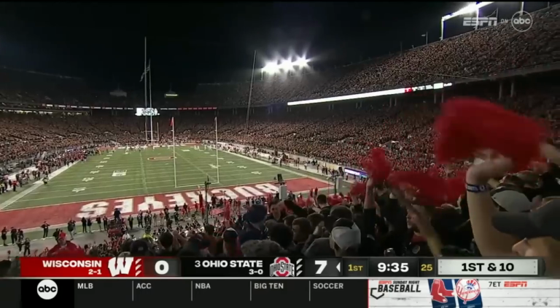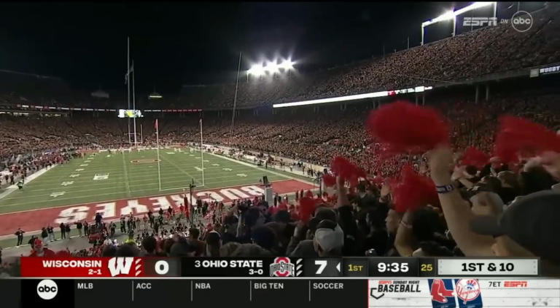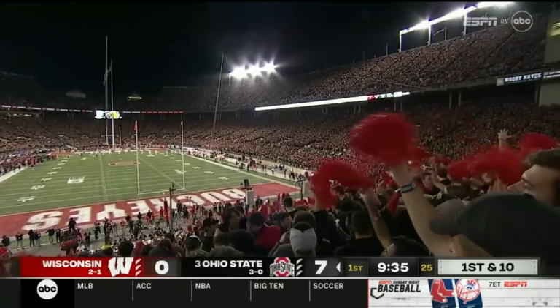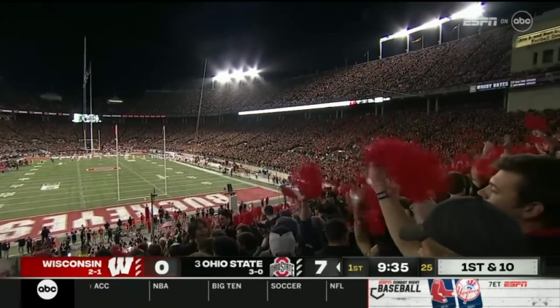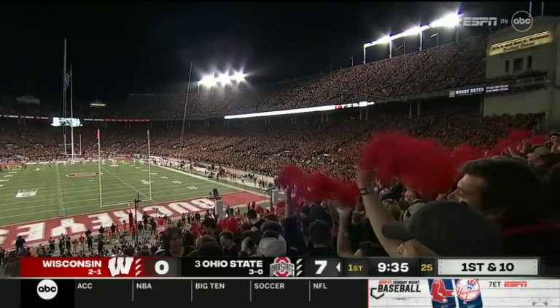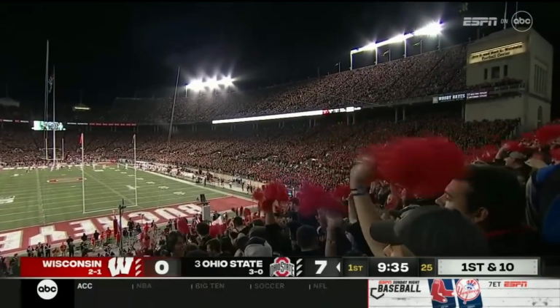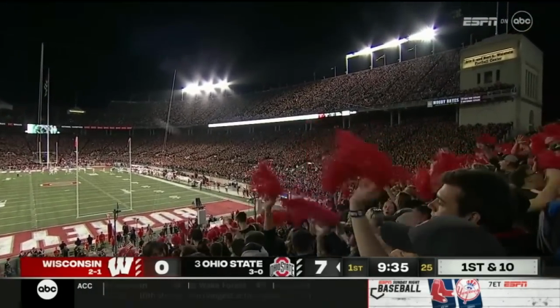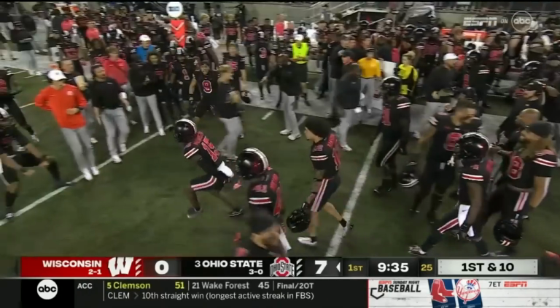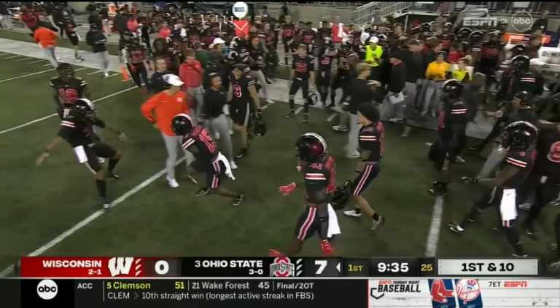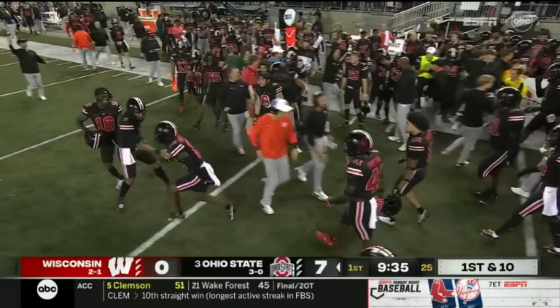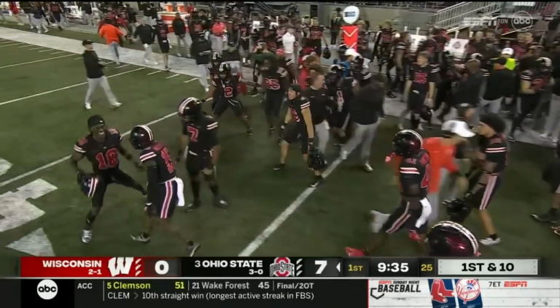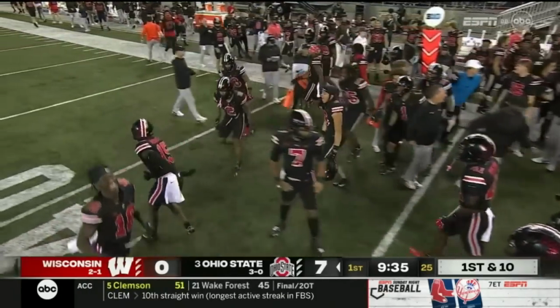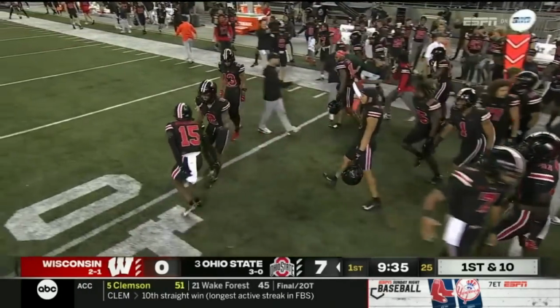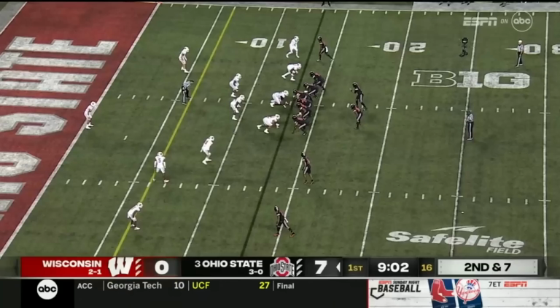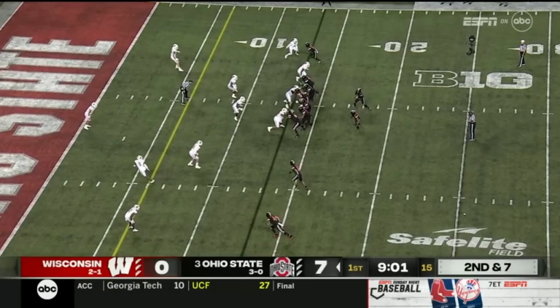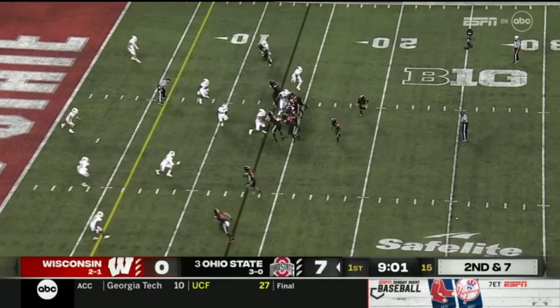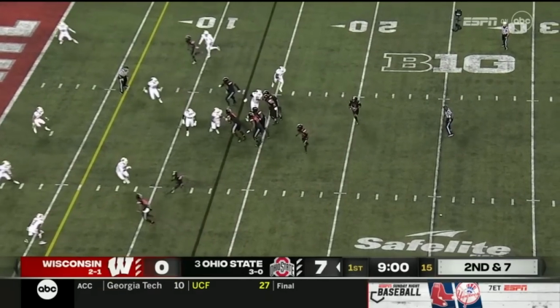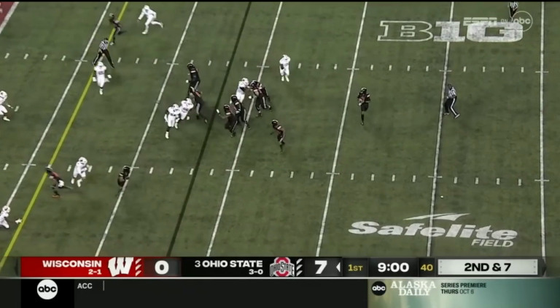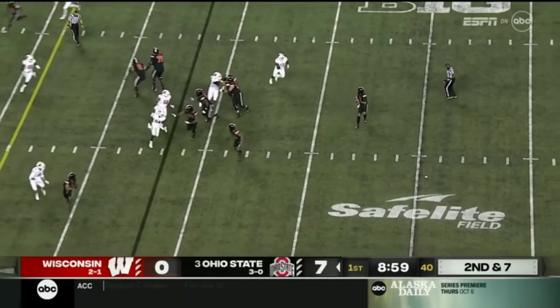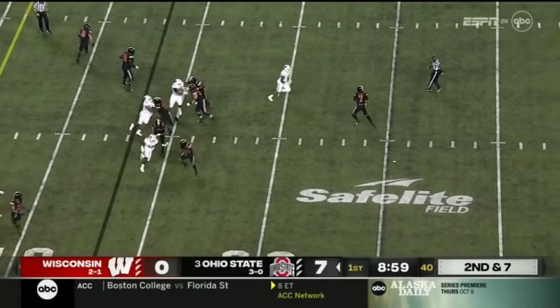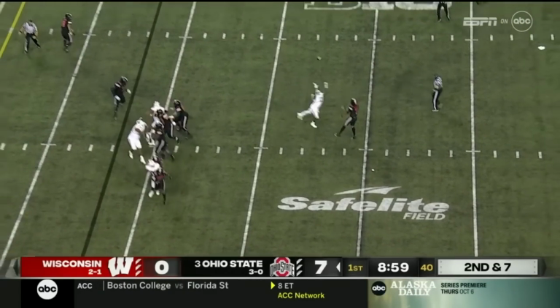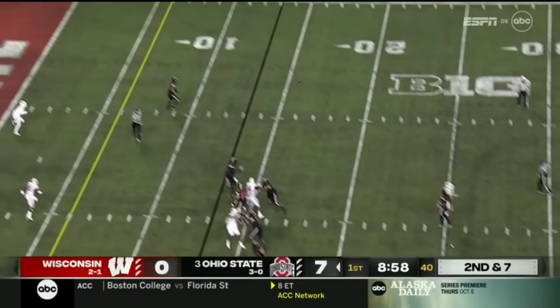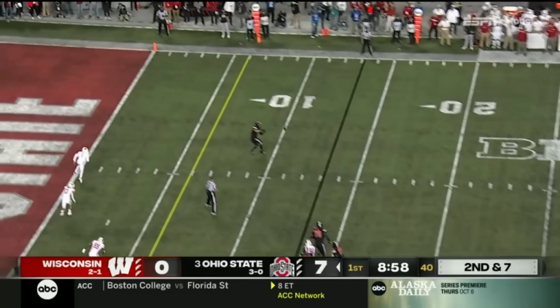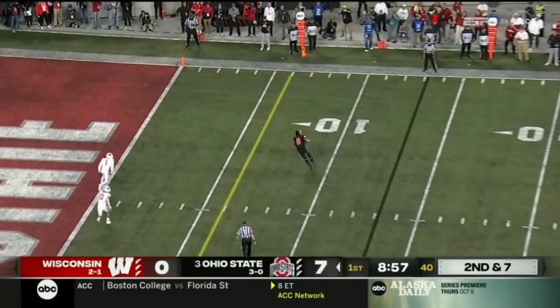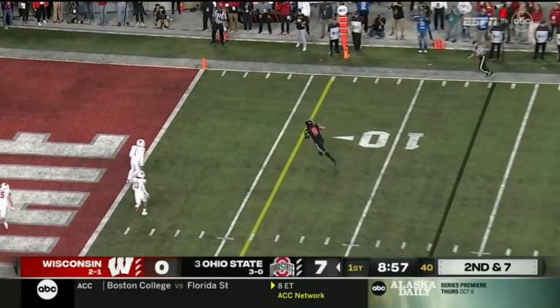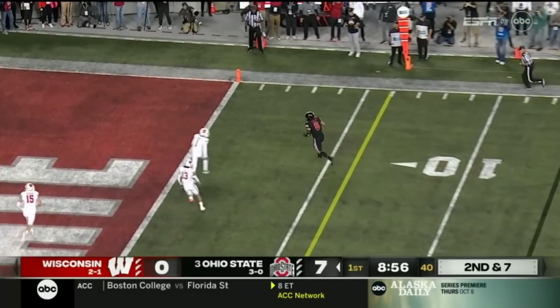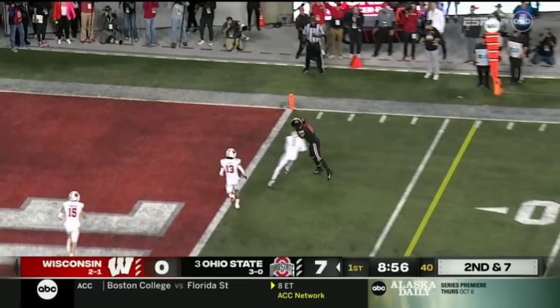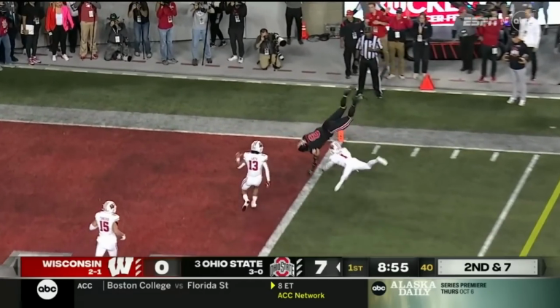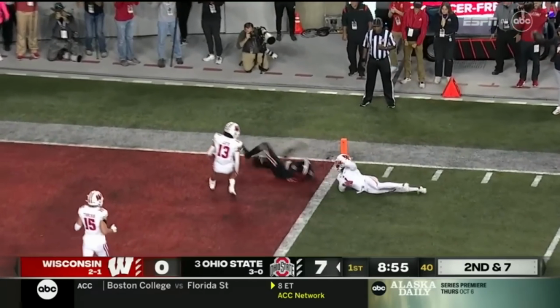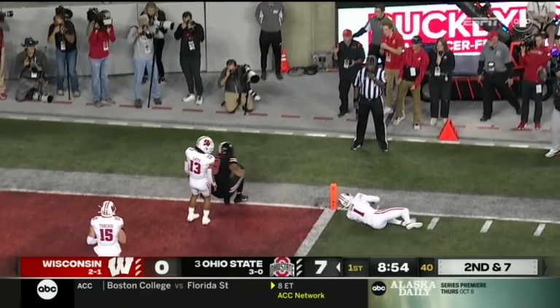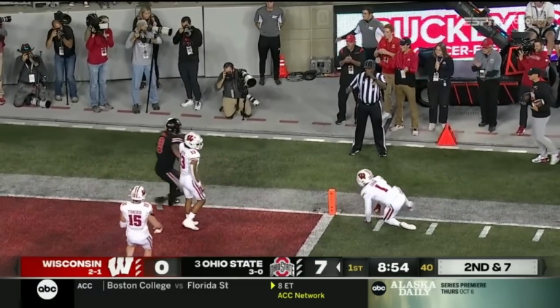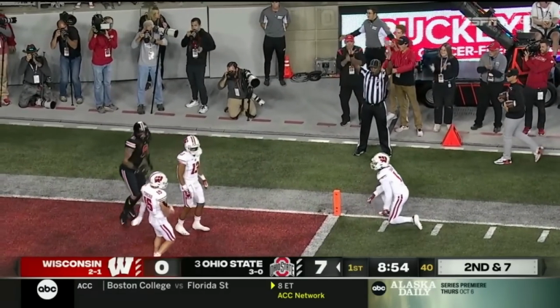If you're a Wisconsin fan, you're sitting there saying oh no, not again. Going to try to hold Ohio State to a field goal. Stroud rolls to his left, now throws back to the right, and wide open is Stover, who somersaults for a touchdown.